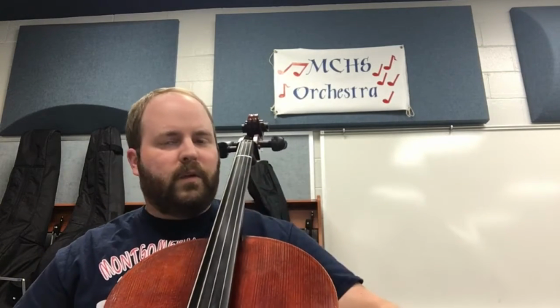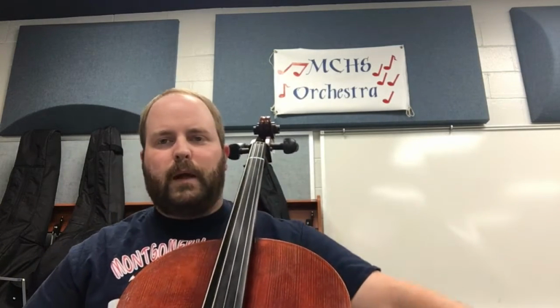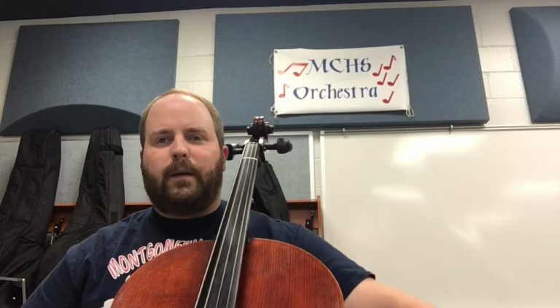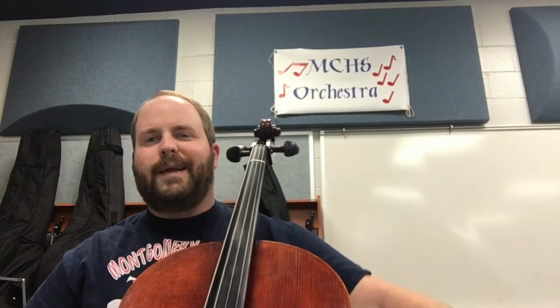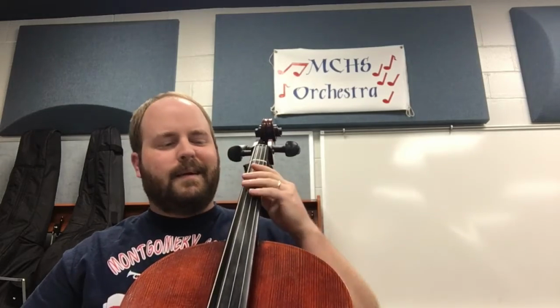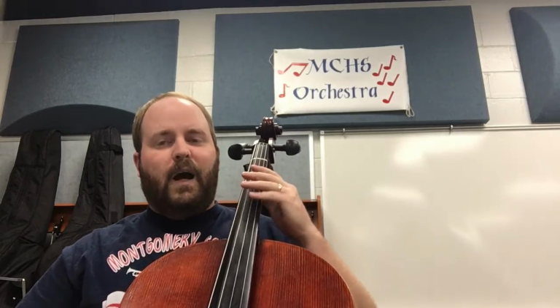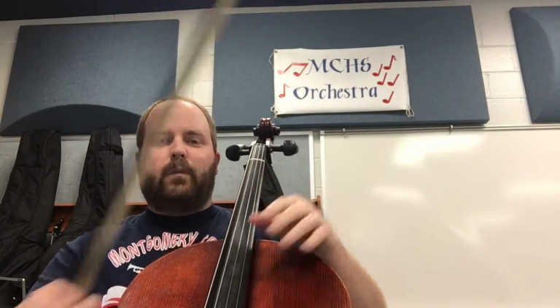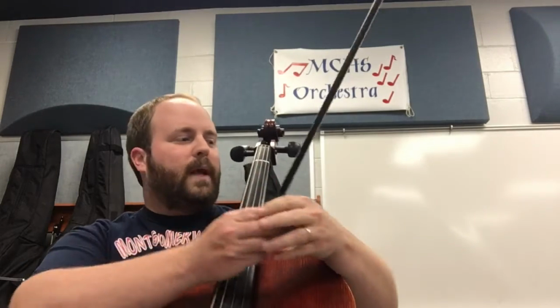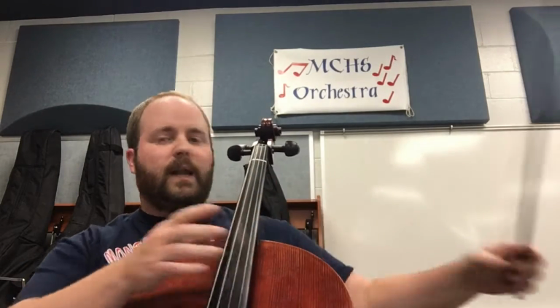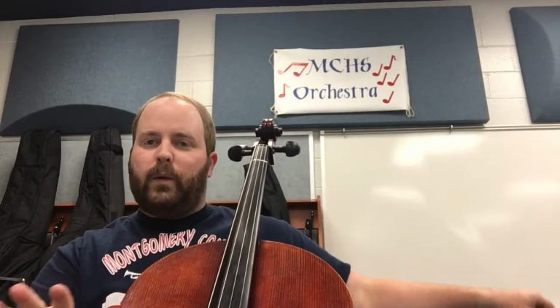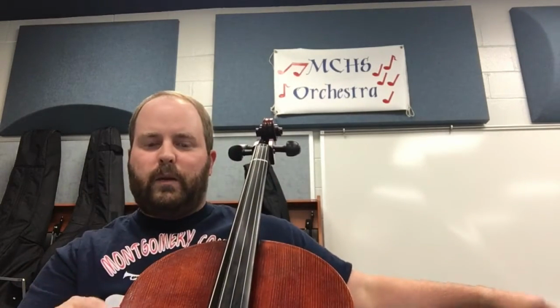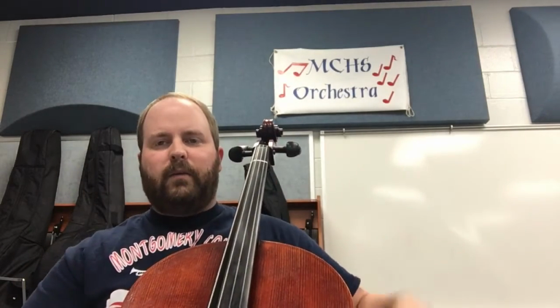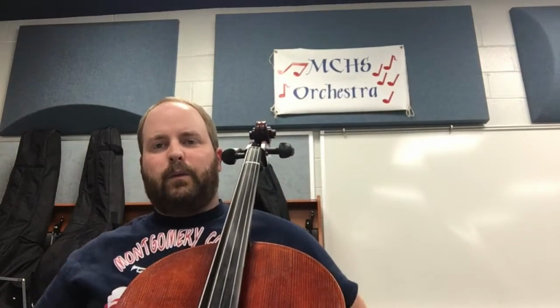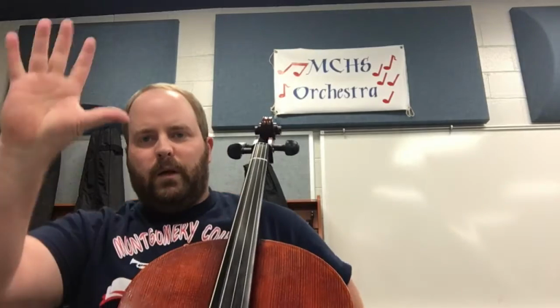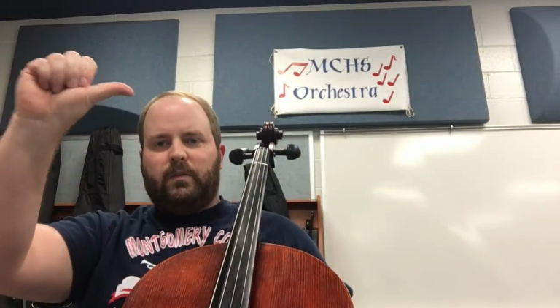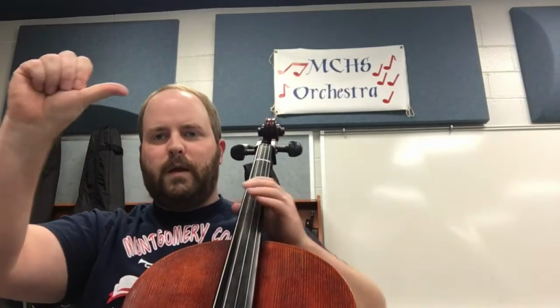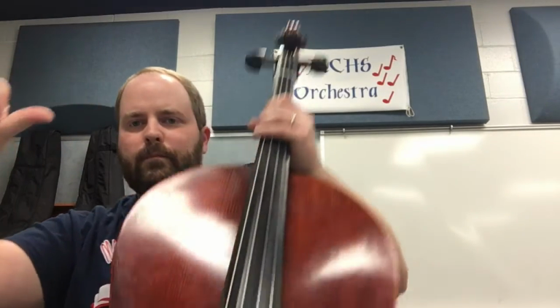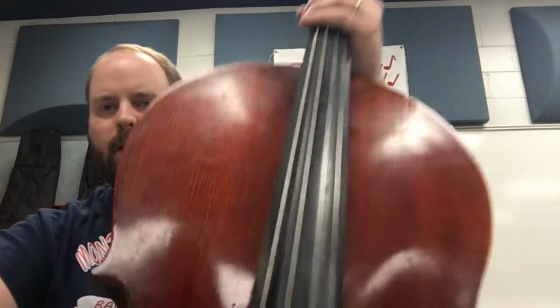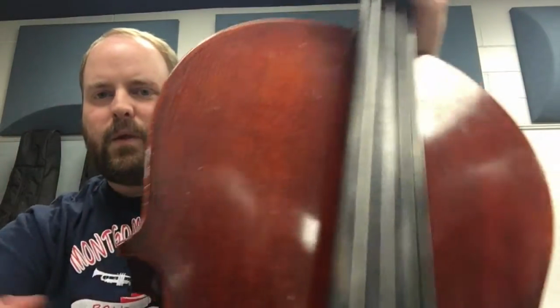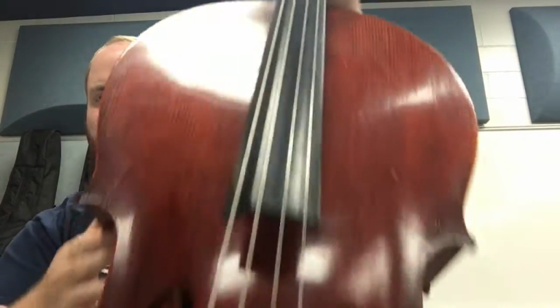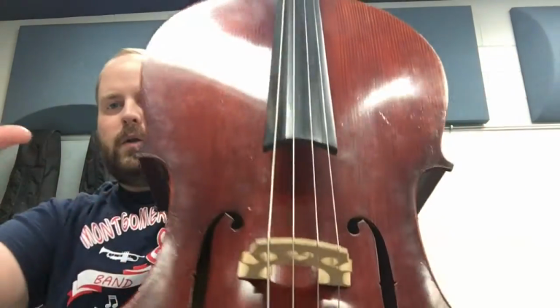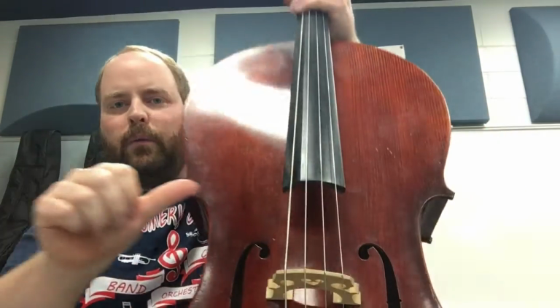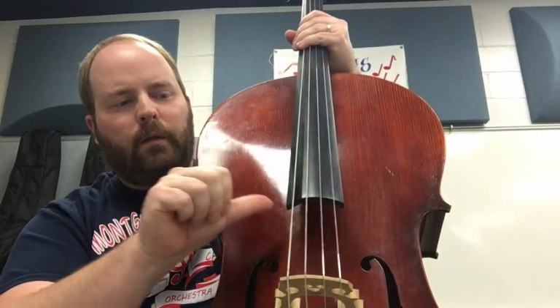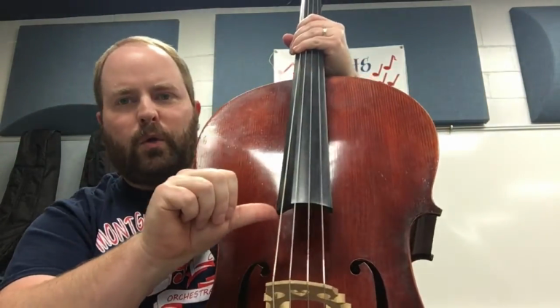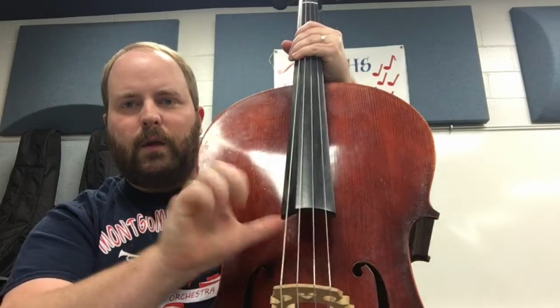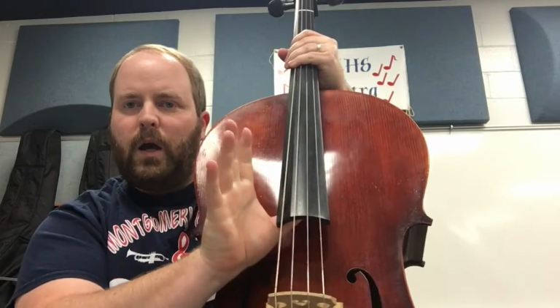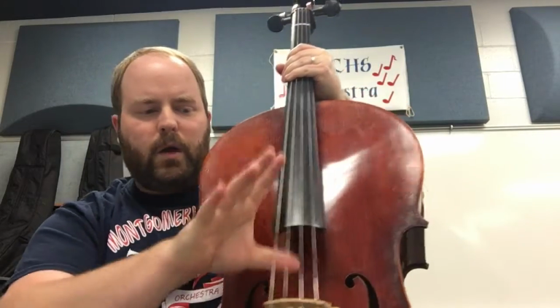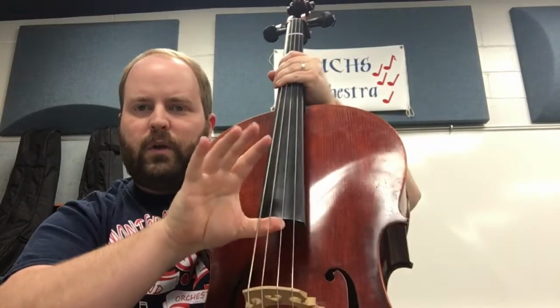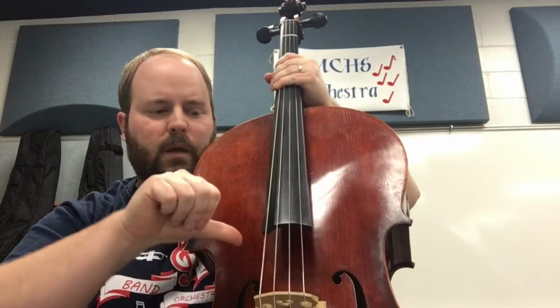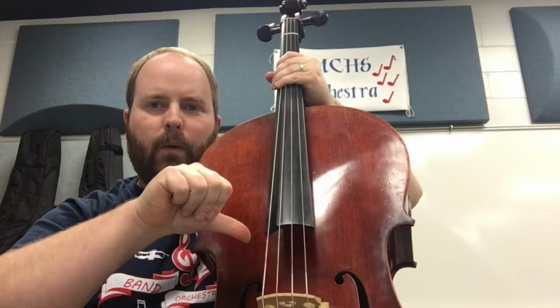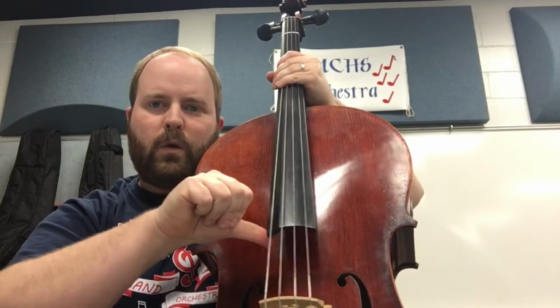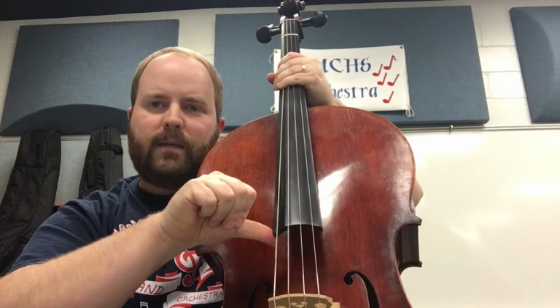I'm going to move the table out of my way so I don't hit it again. That's one way you can play it. Now the other way — the way we're going to do it at the beginning of class — is with your fingers. You're going to take your thumb and put it right here on the corner of this. You're not going to put it under it or under the strings — it's going to go right on the corner.